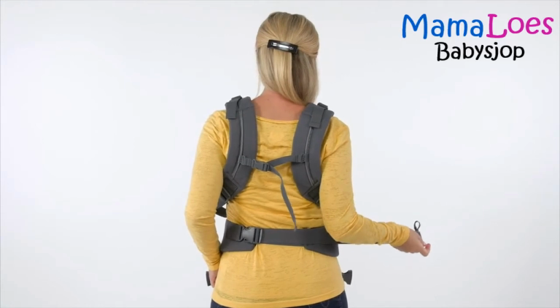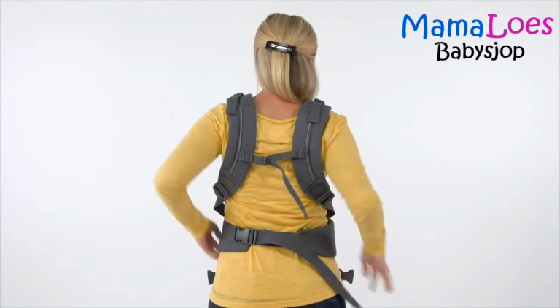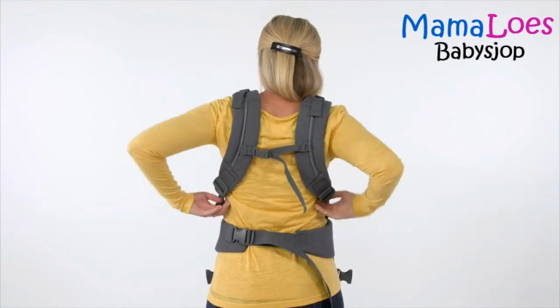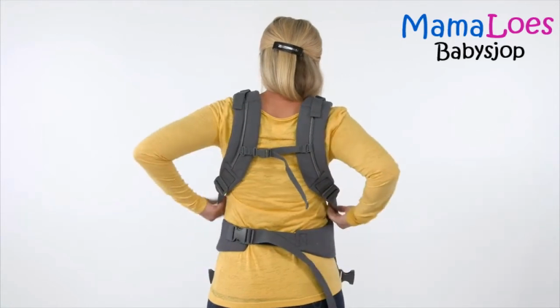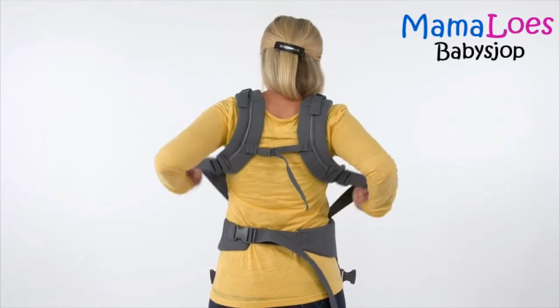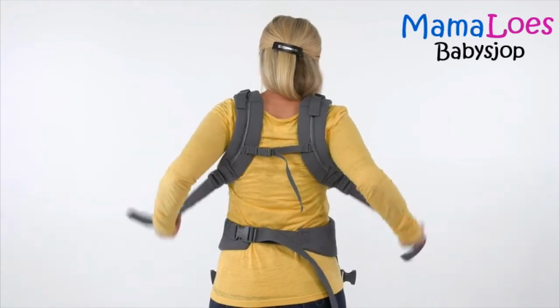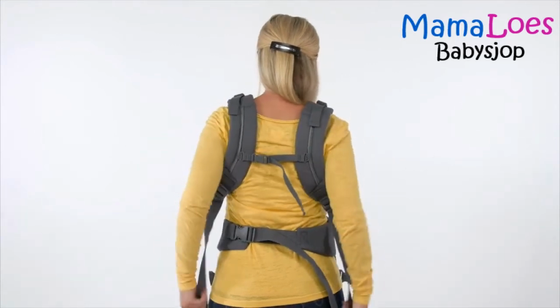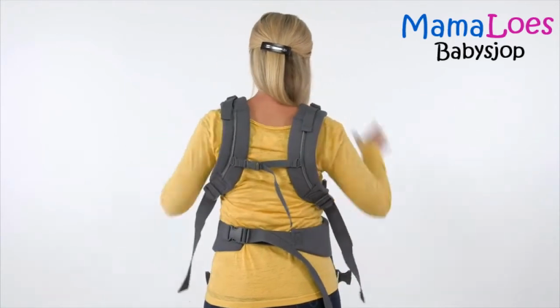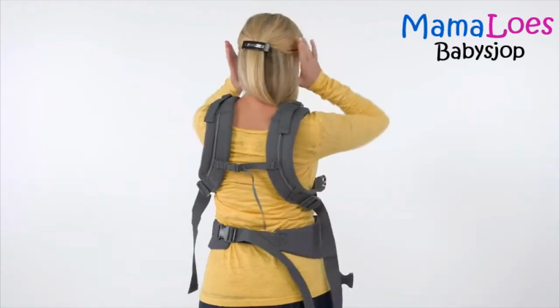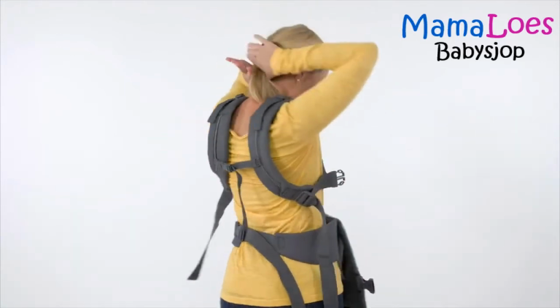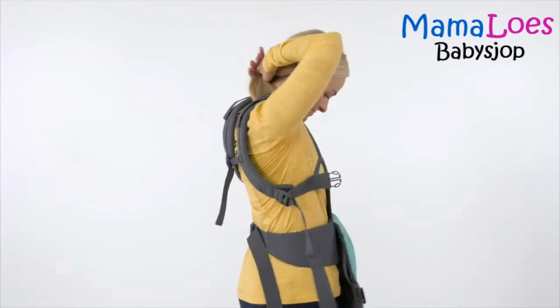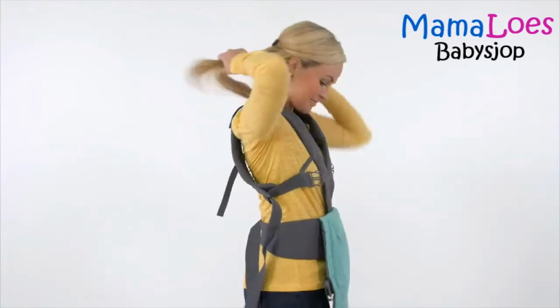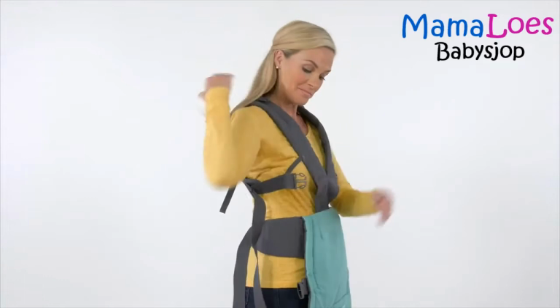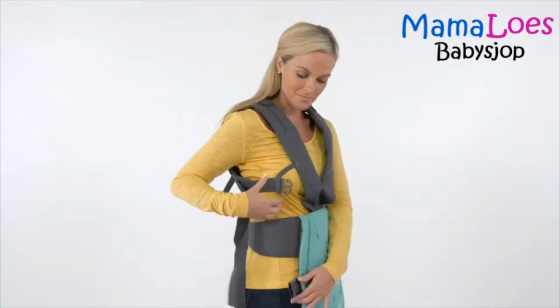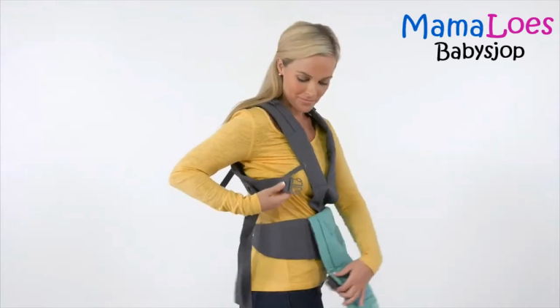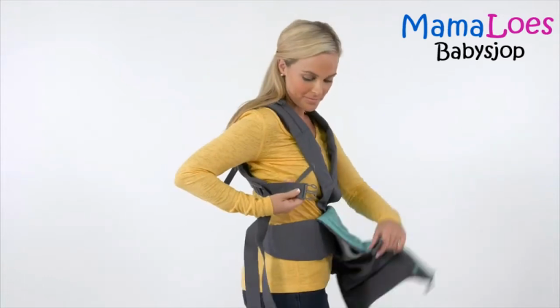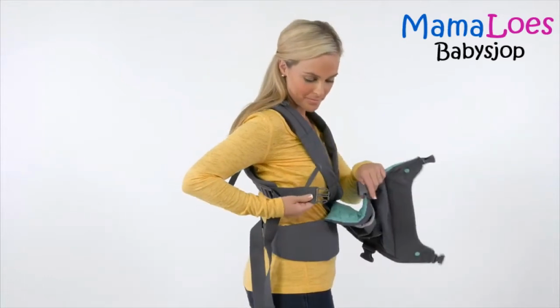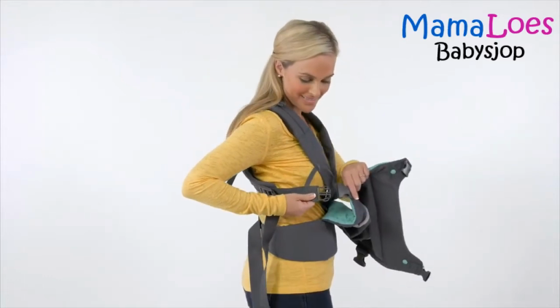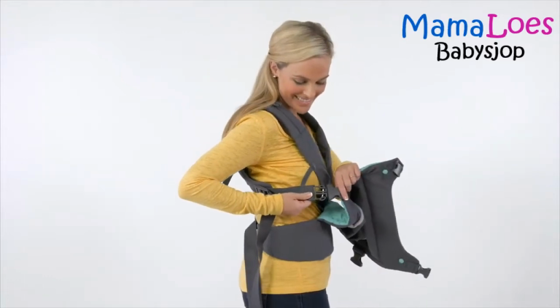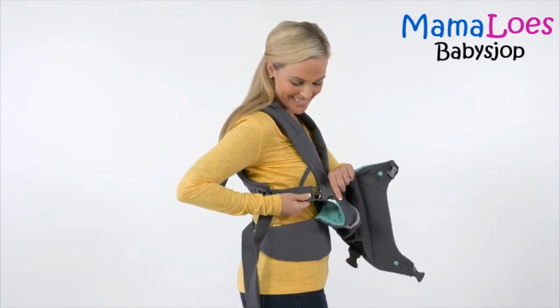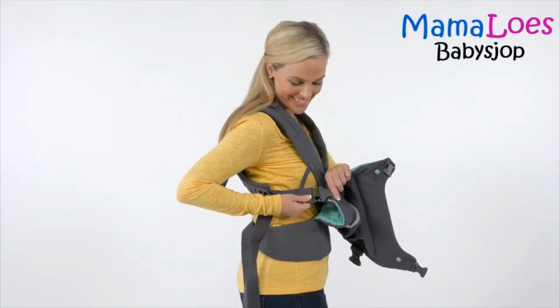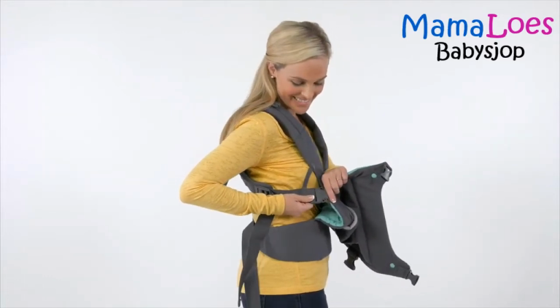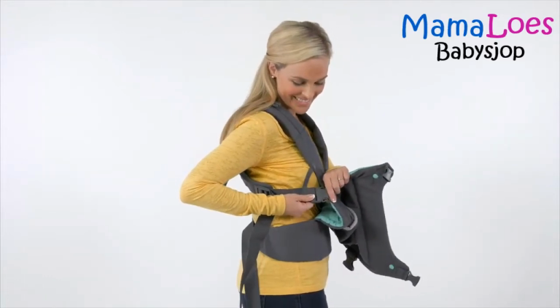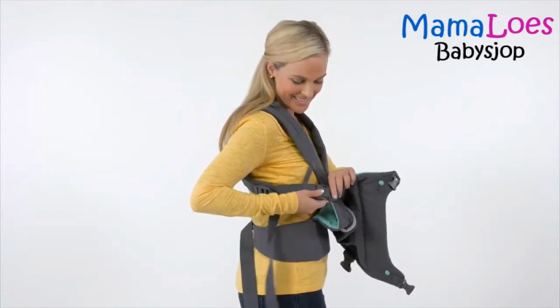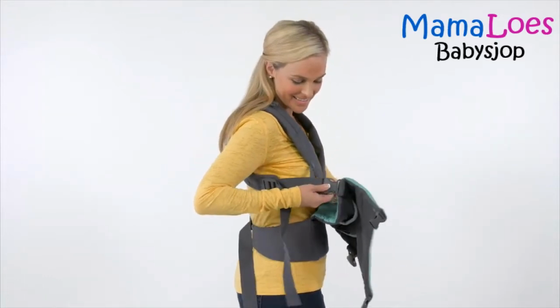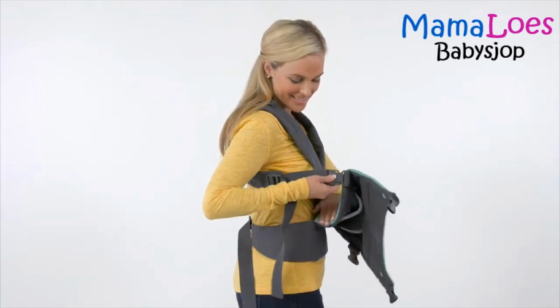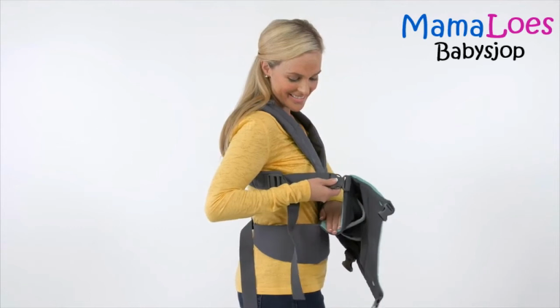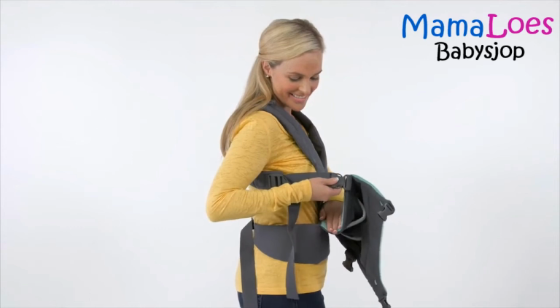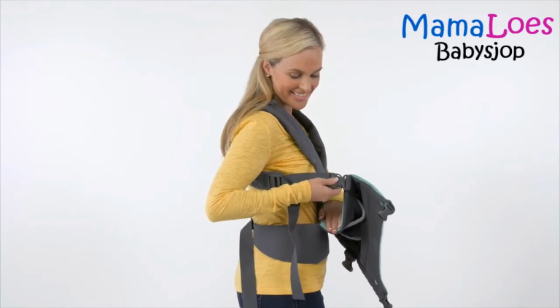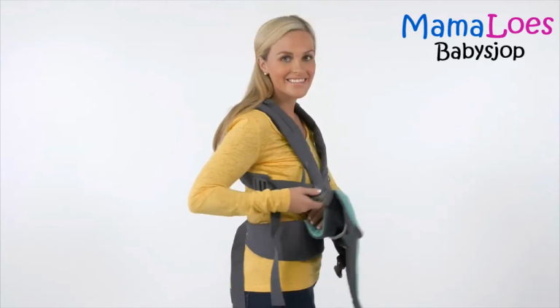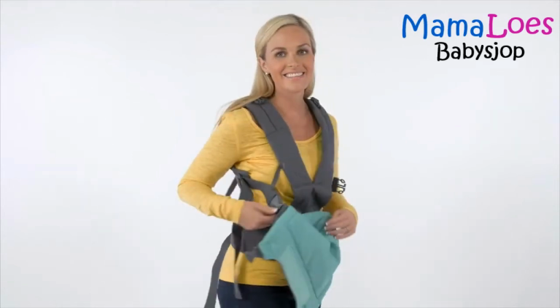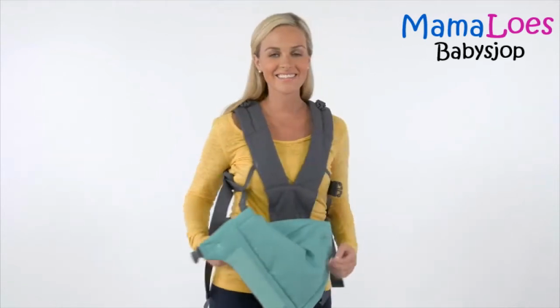Now fasten the side closure buckle on one side to create a leg opening. You will hear a click when the buckle is secure. And now you're ready for baby!